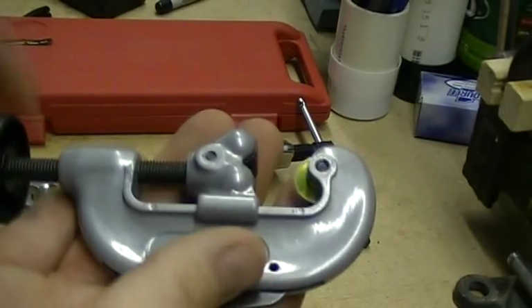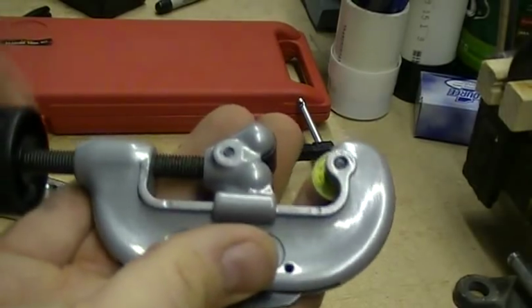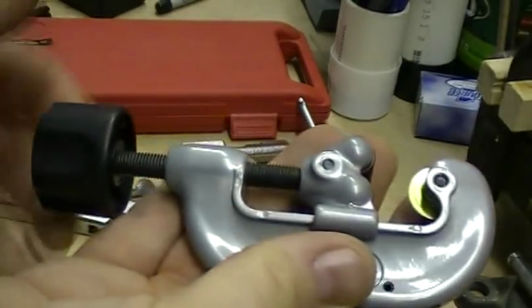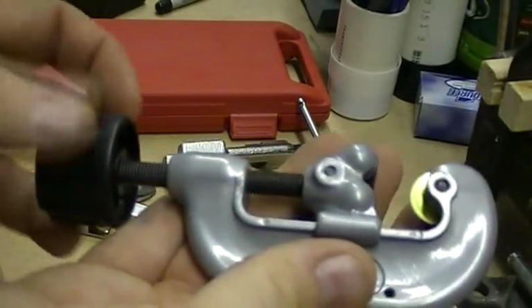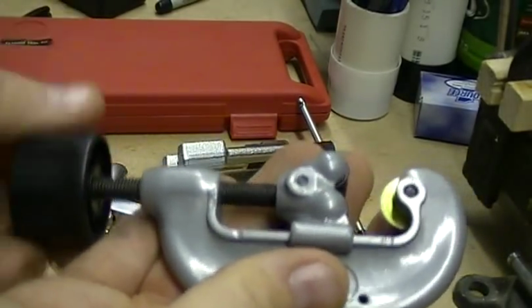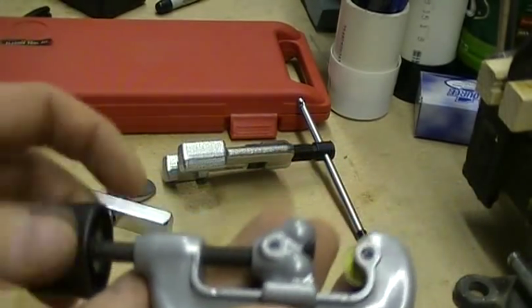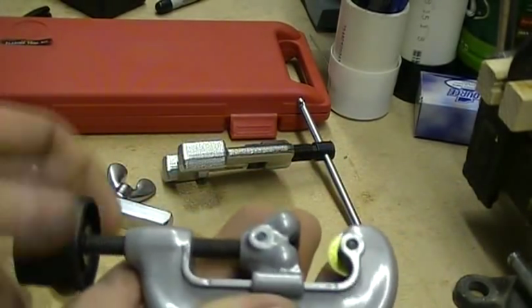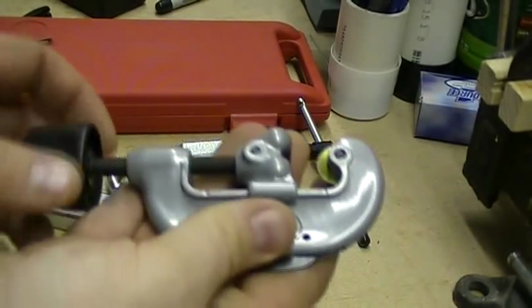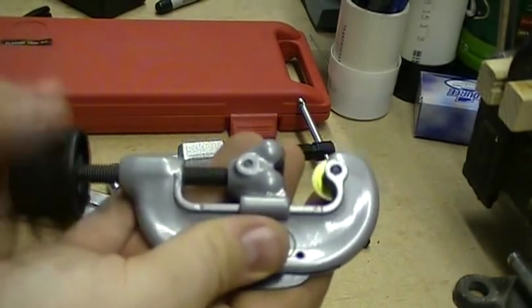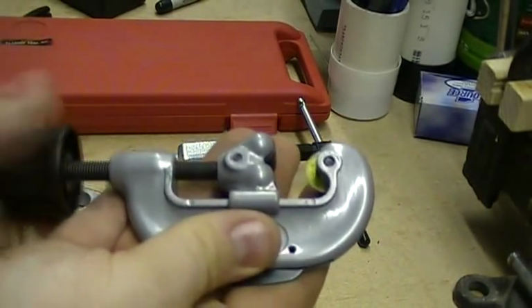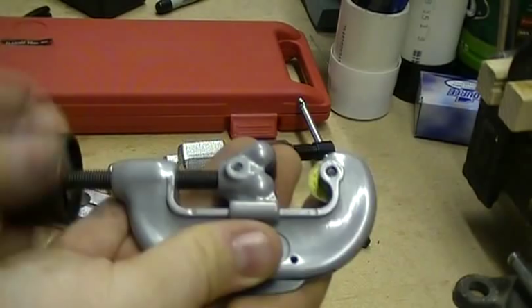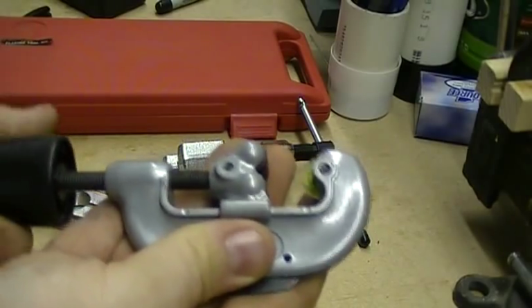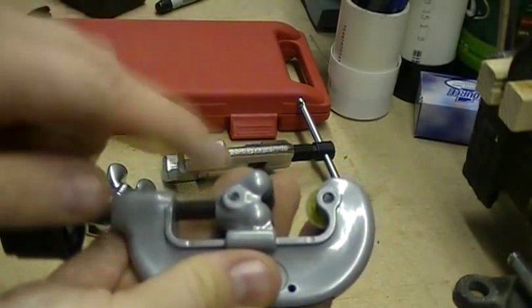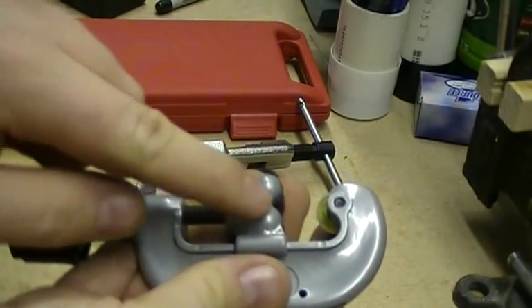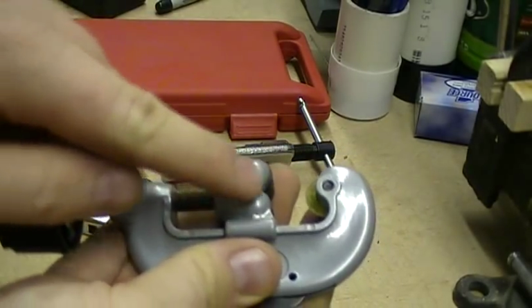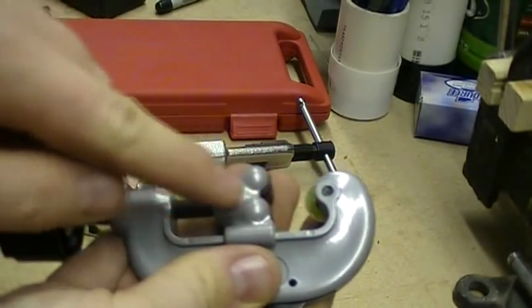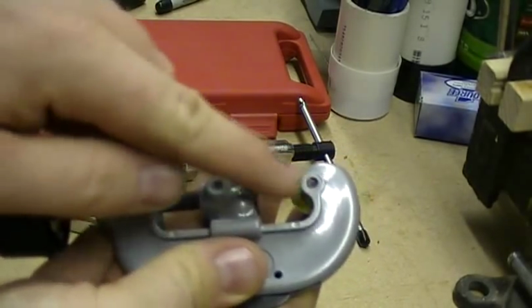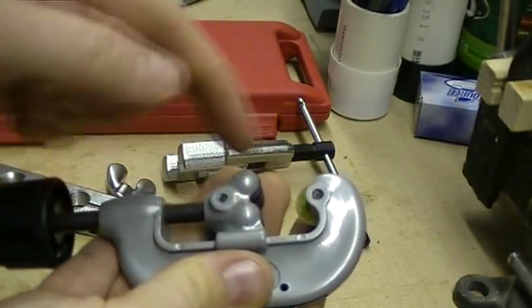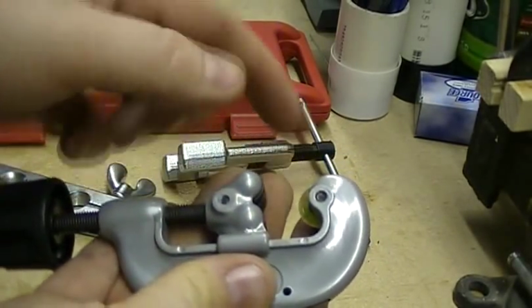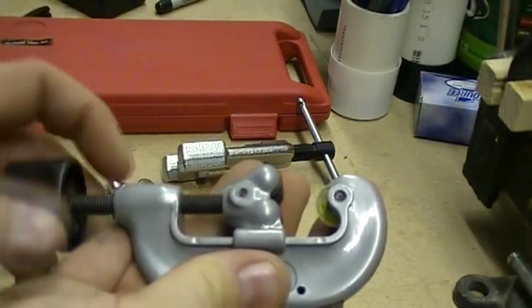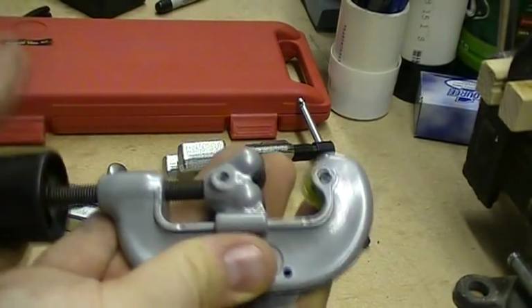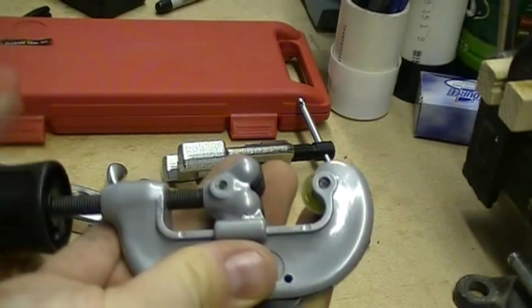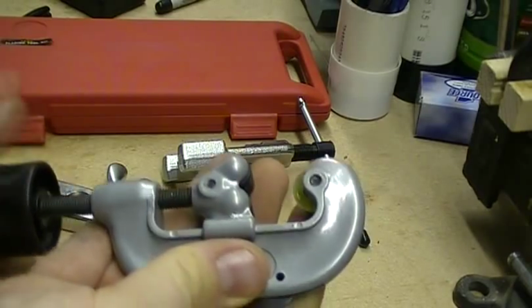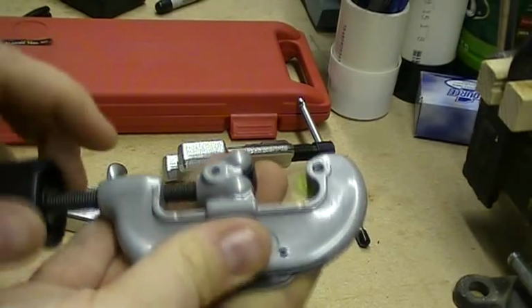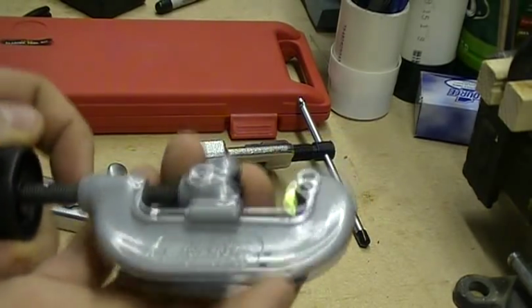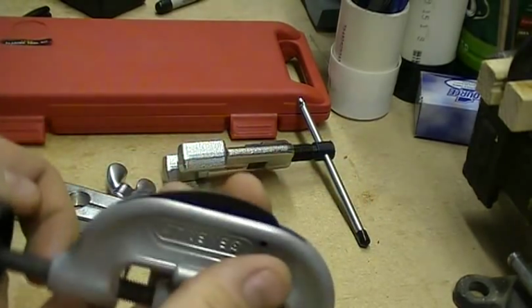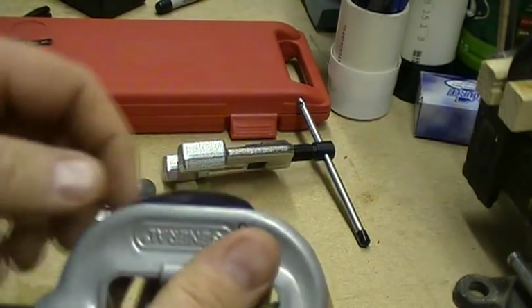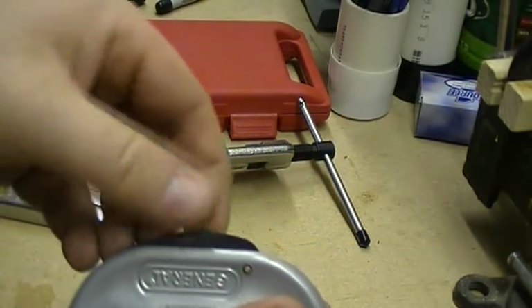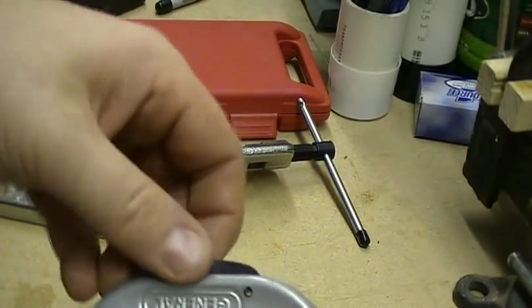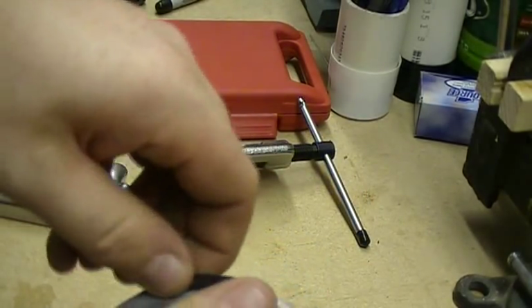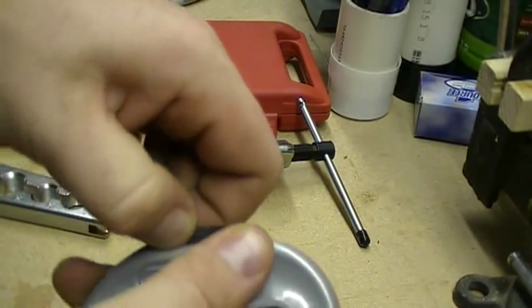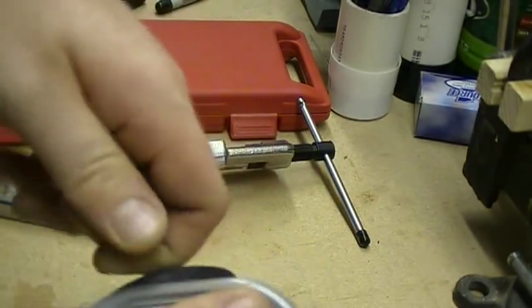You have a wheel here that you crank, and this blade kind of goes back. This little carousel here goes up and down against the blade, as you can see. In this case they also gave us a little deburring tool back here.